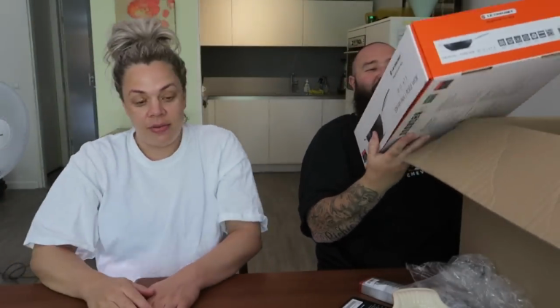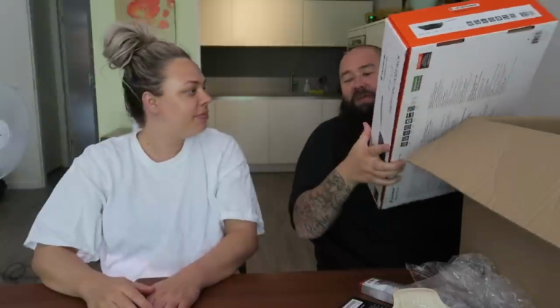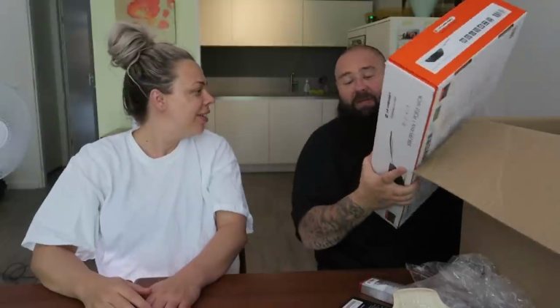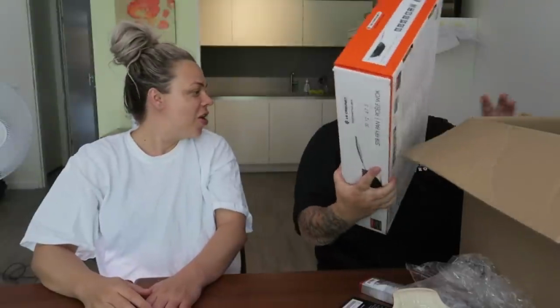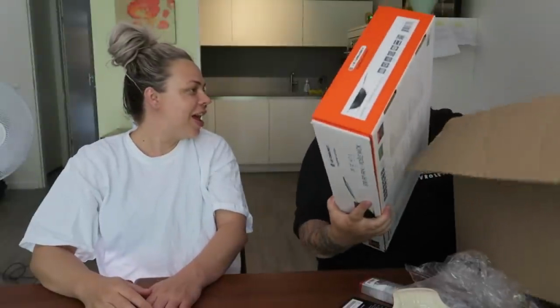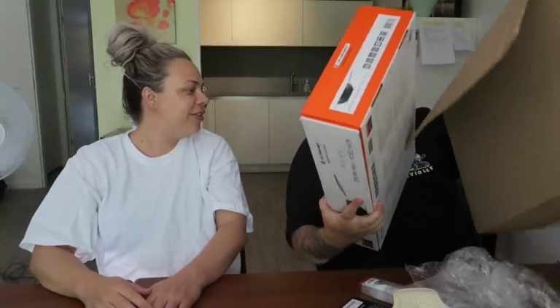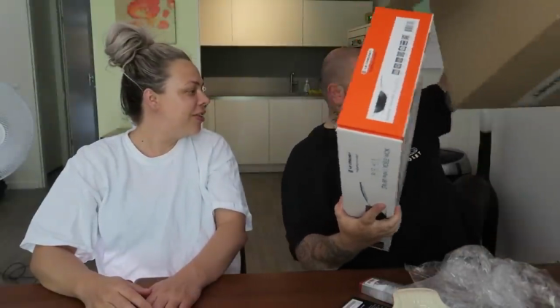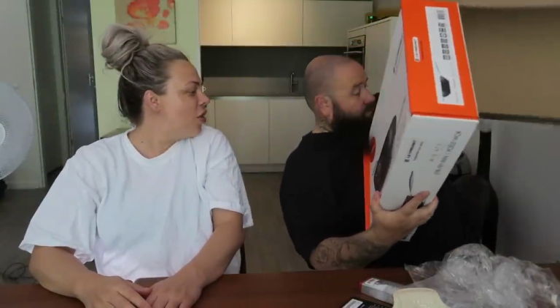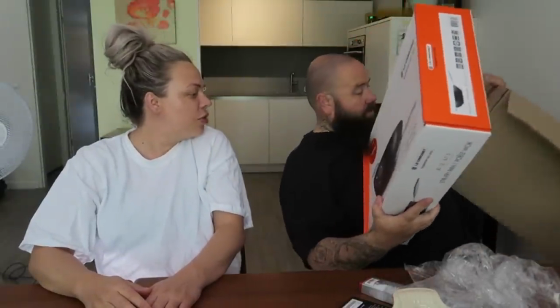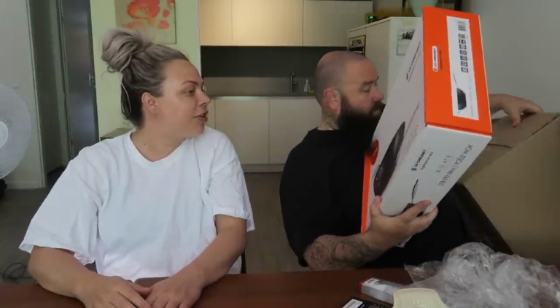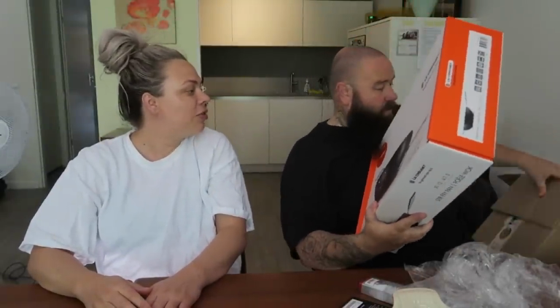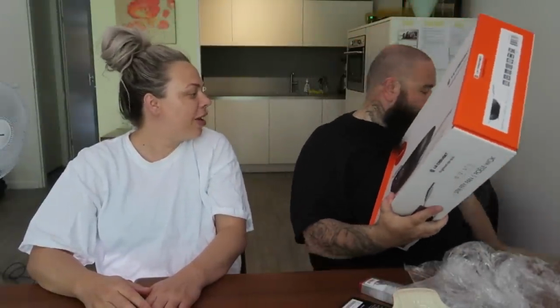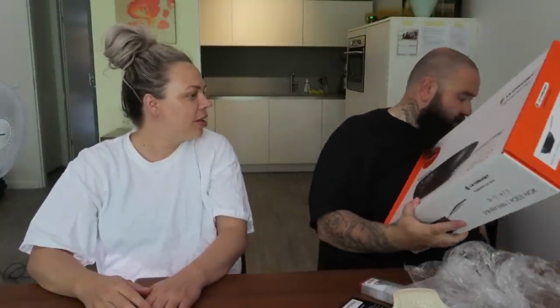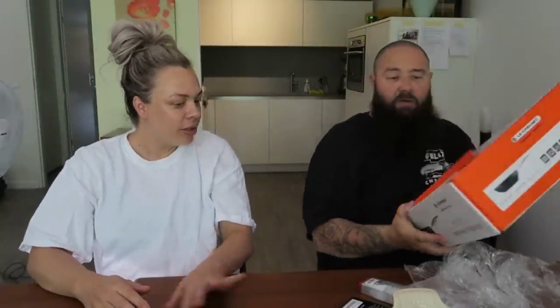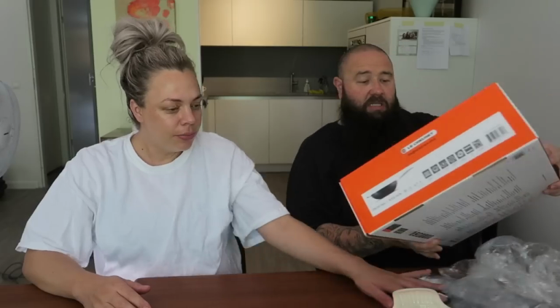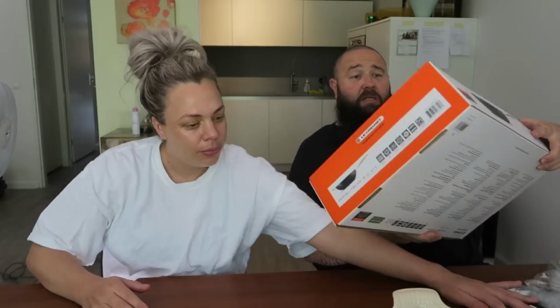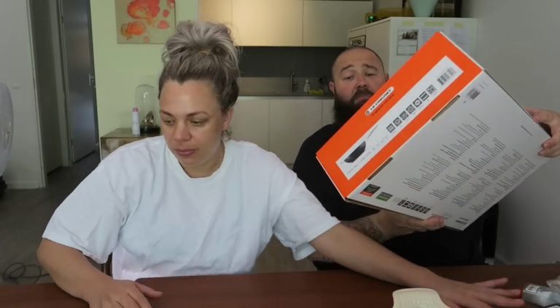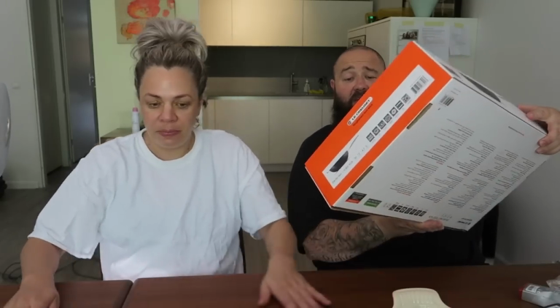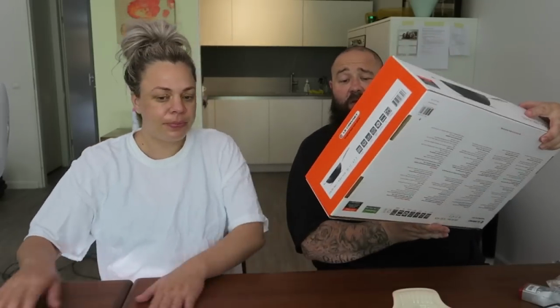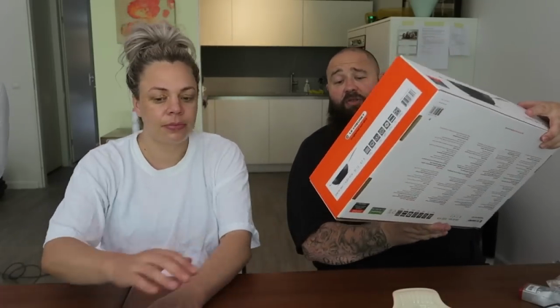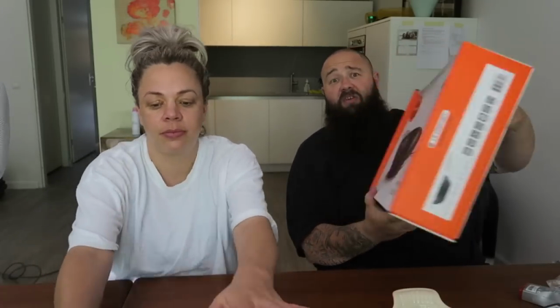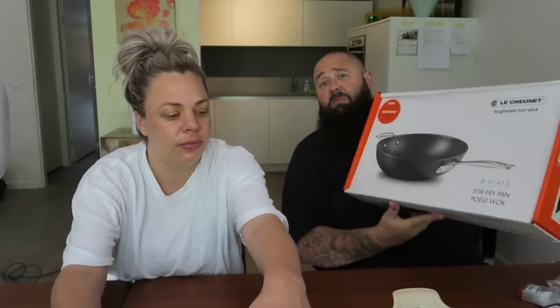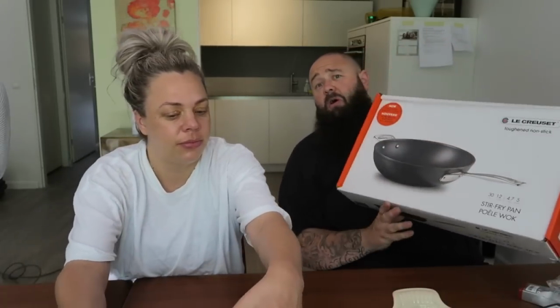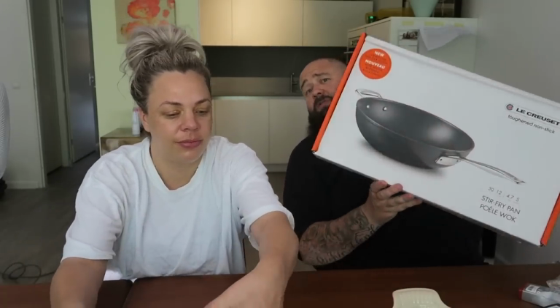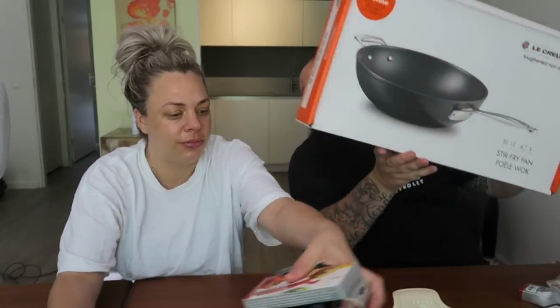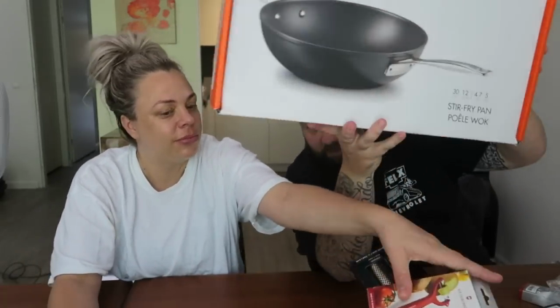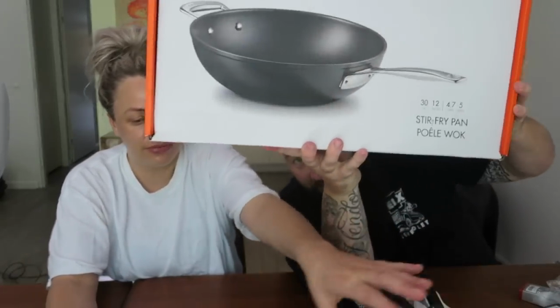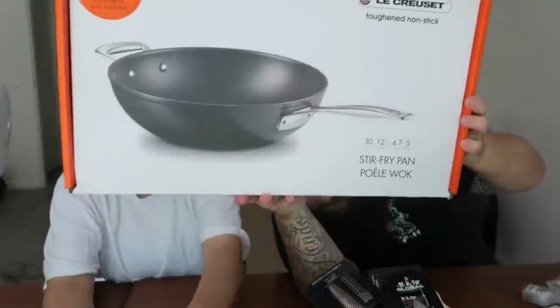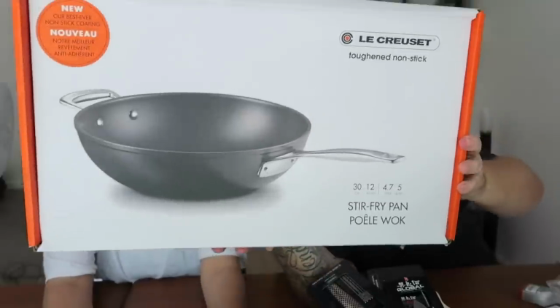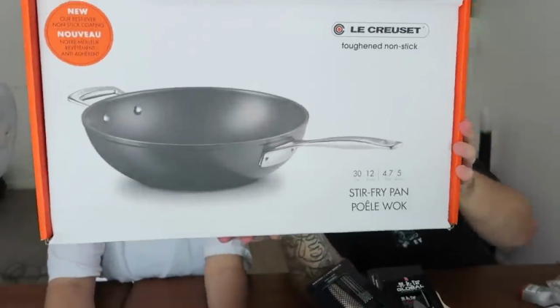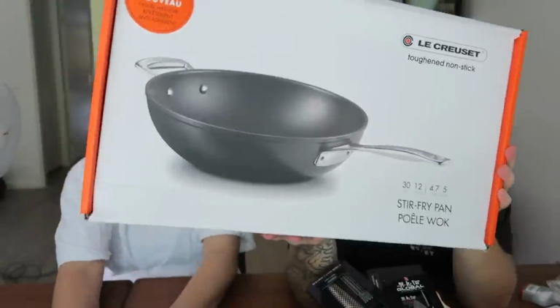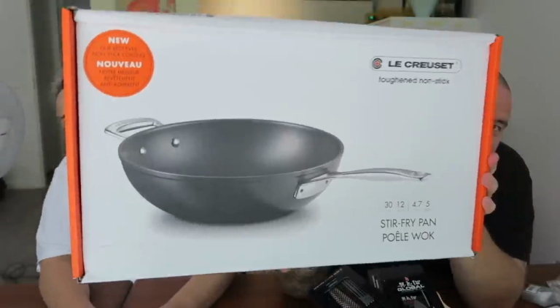They do a great job but they're not — oh yeah. We actually don't have this. I knew we needed this massive 30 centimeter wok so I can start doing some proper stir fries!